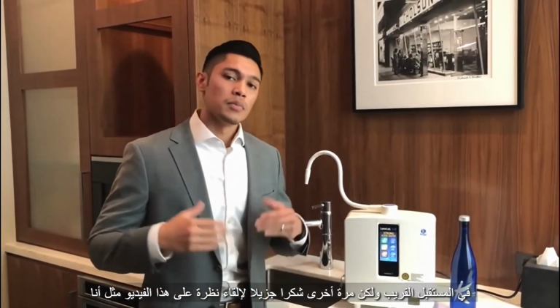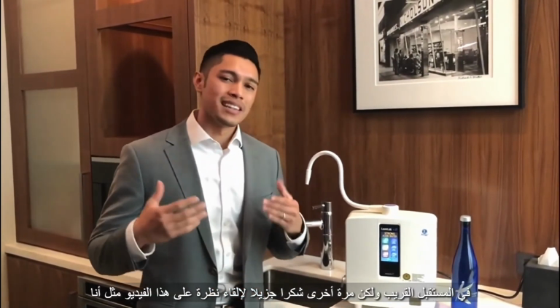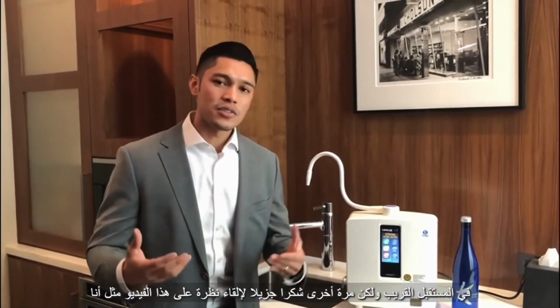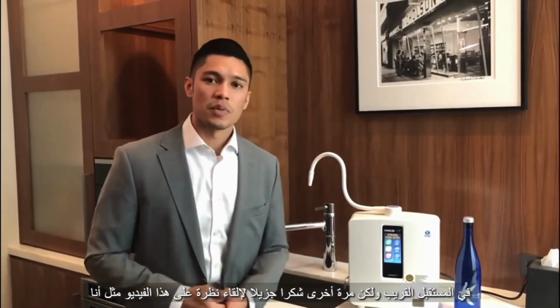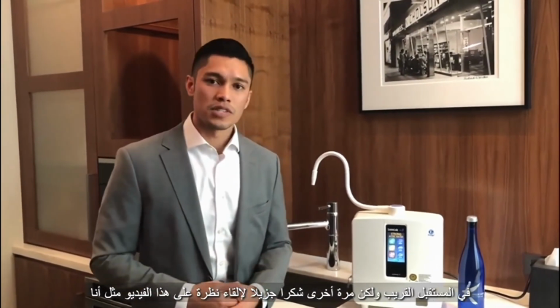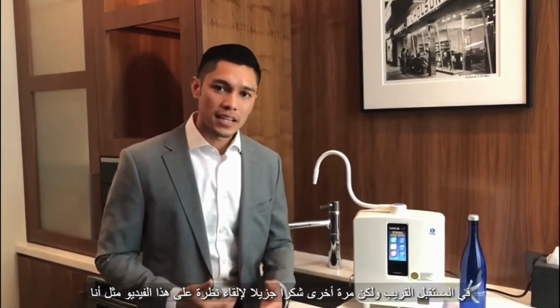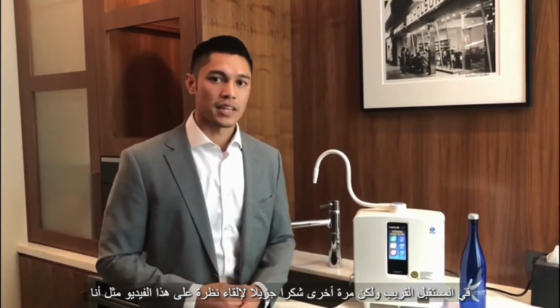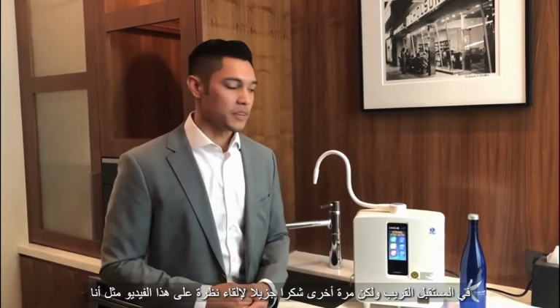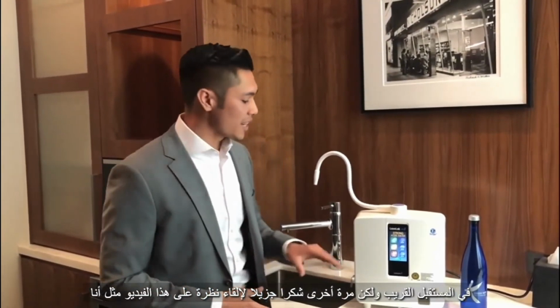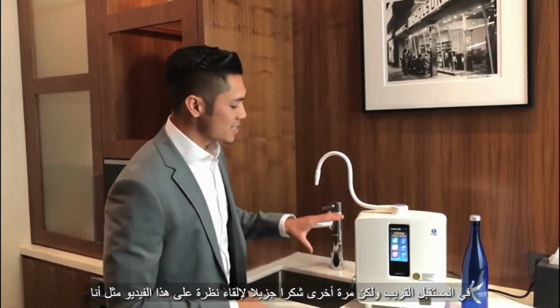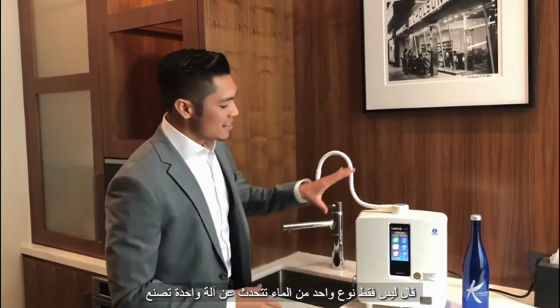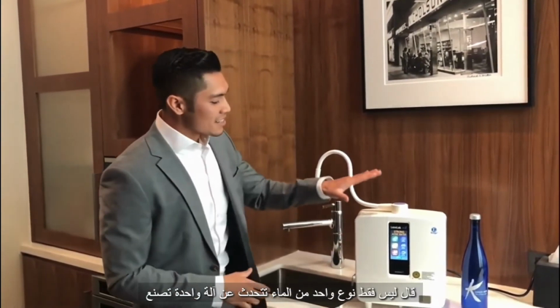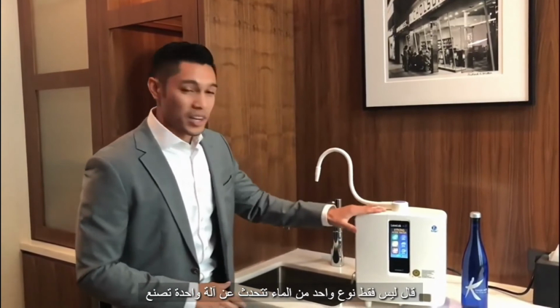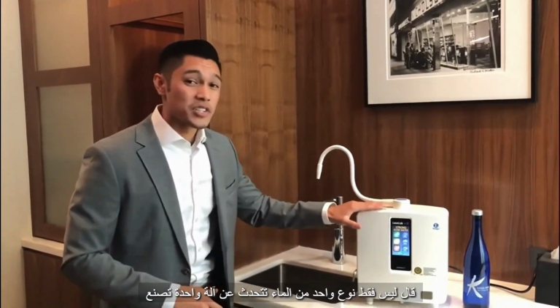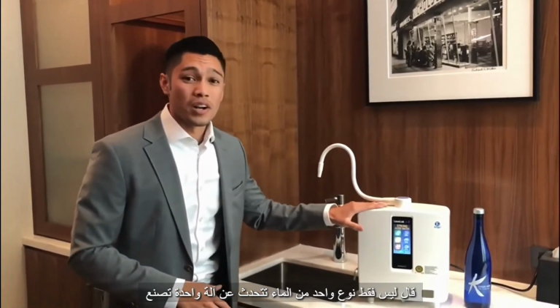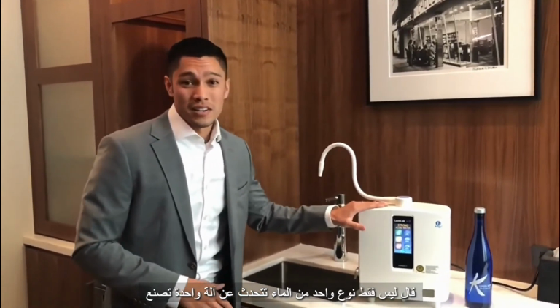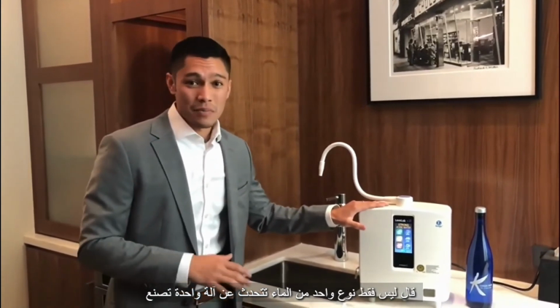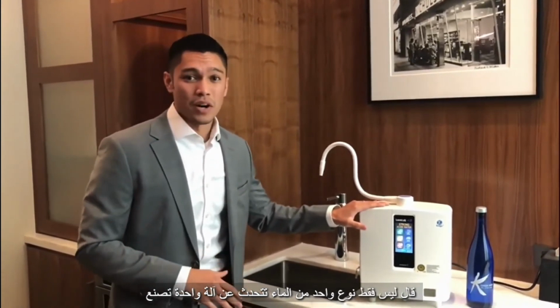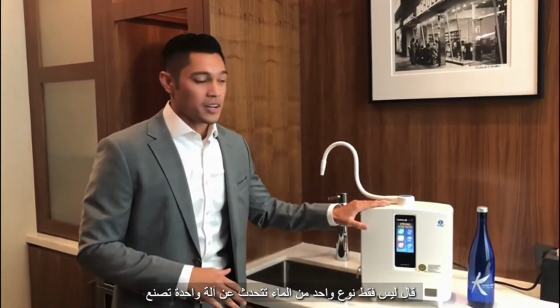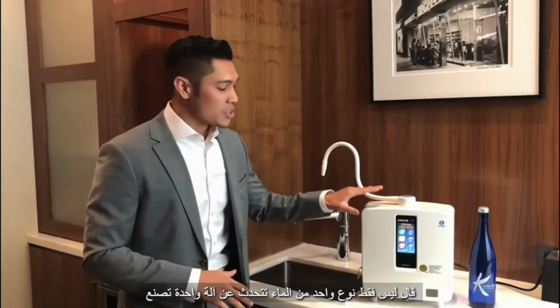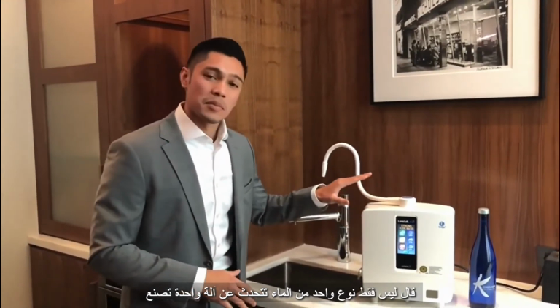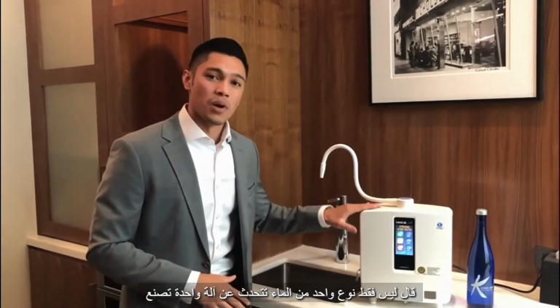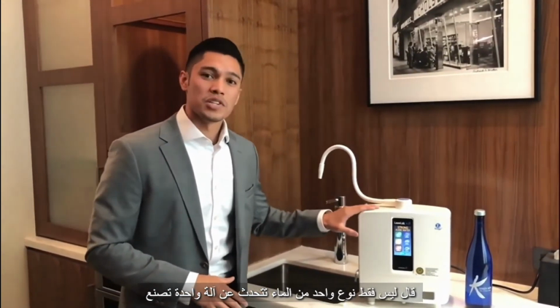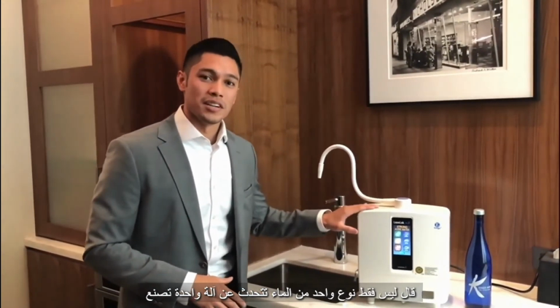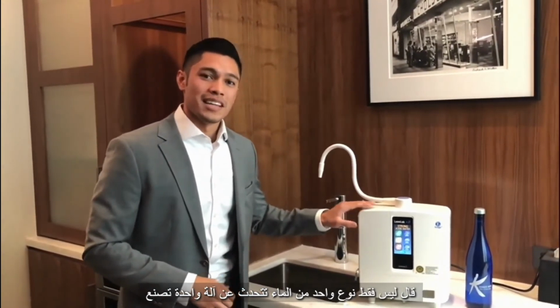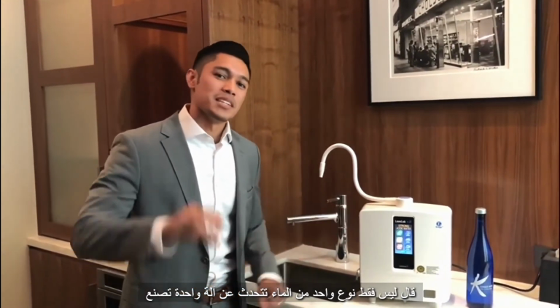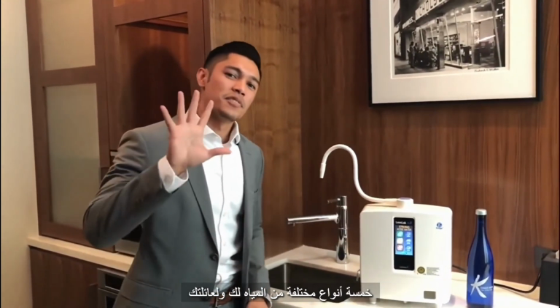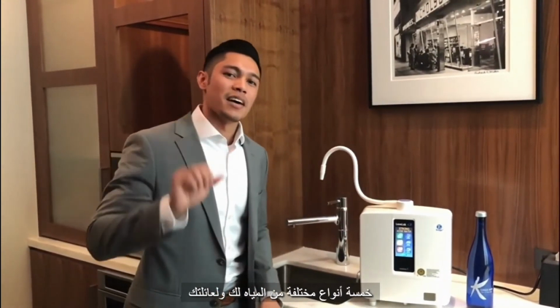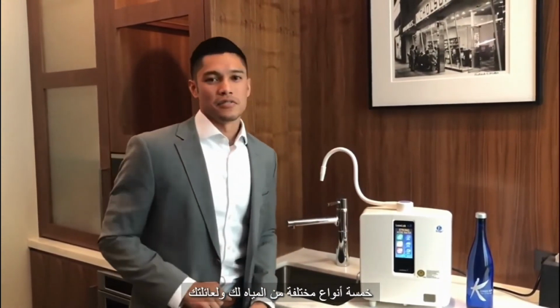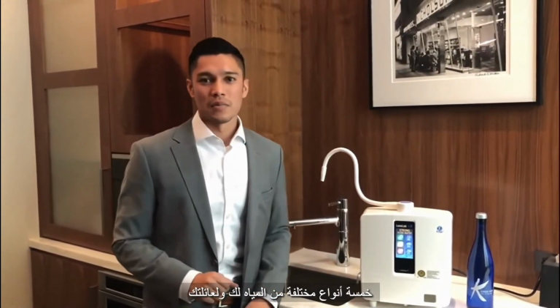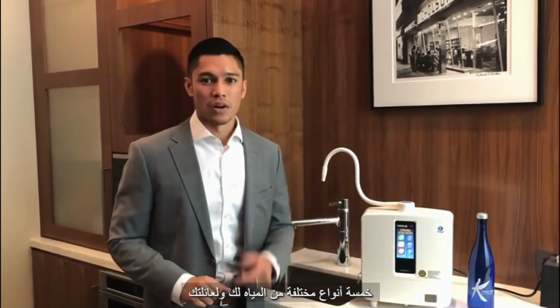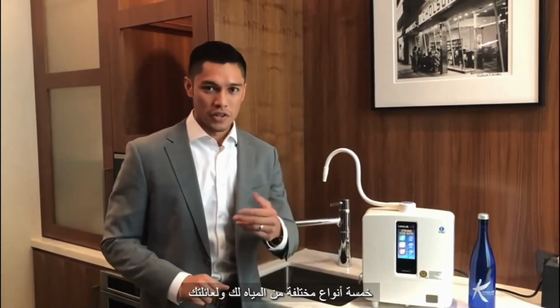Thank you so much for taking a look at this video. Not just one type of water — you're talking about one machine that makes five different types of water for you and your family.